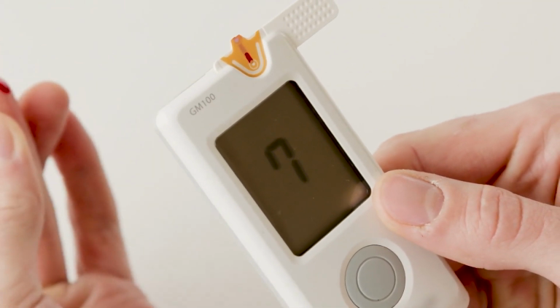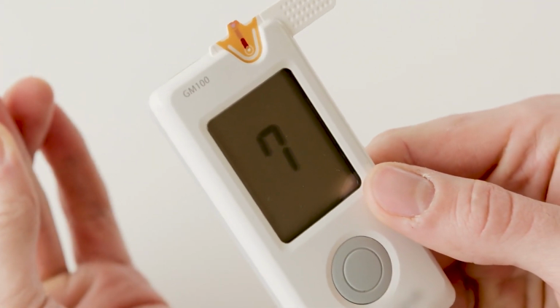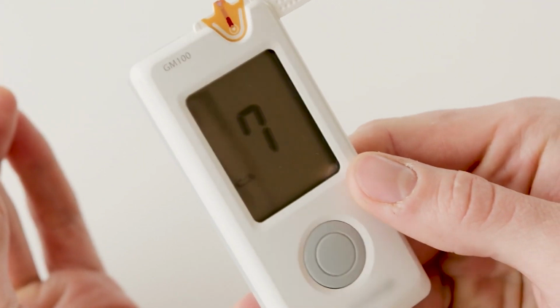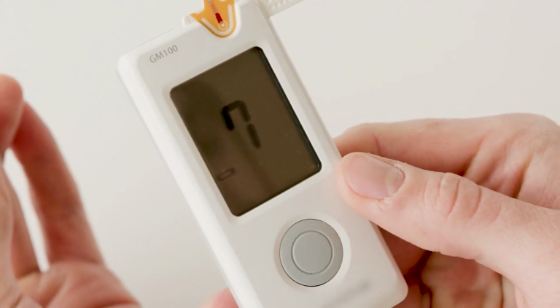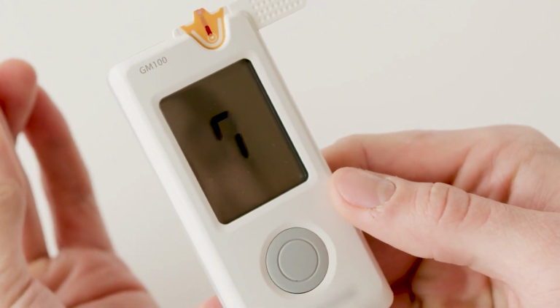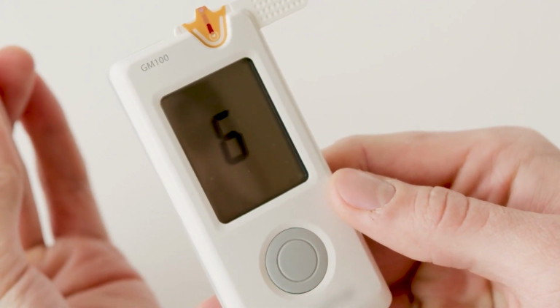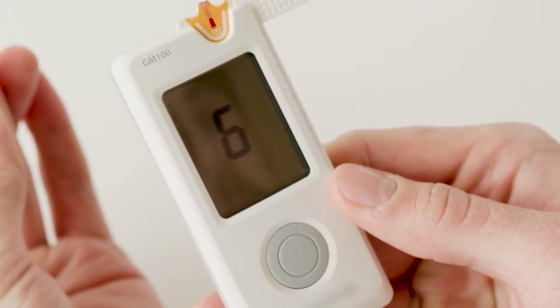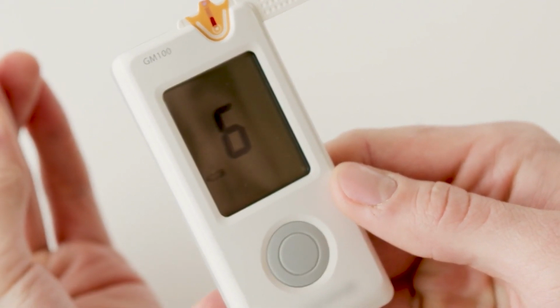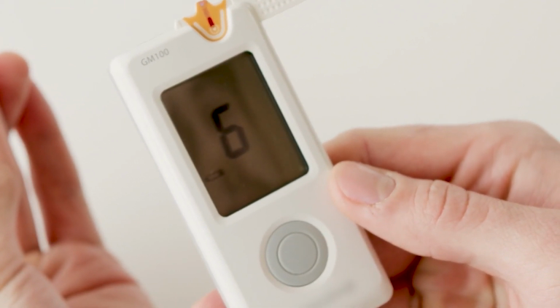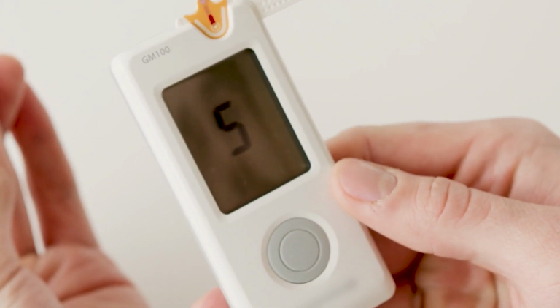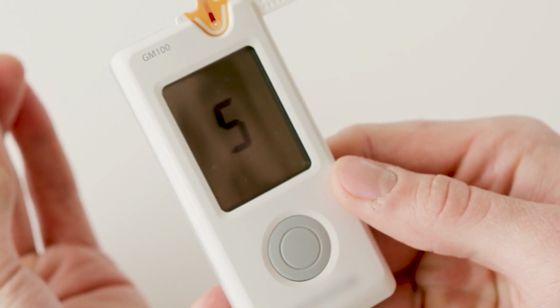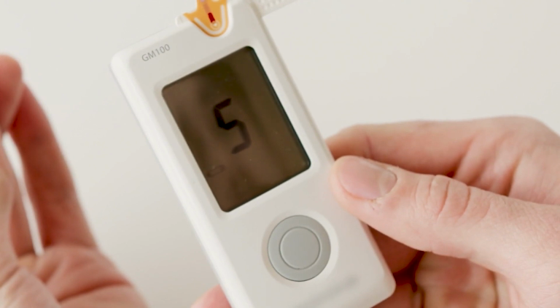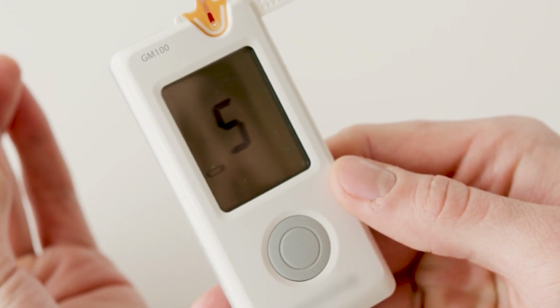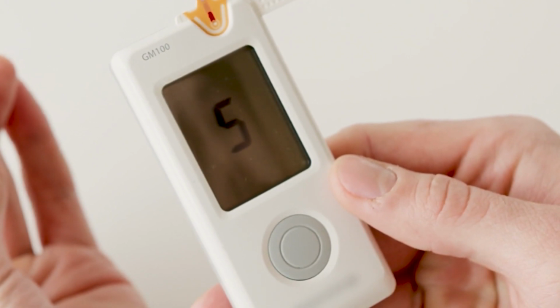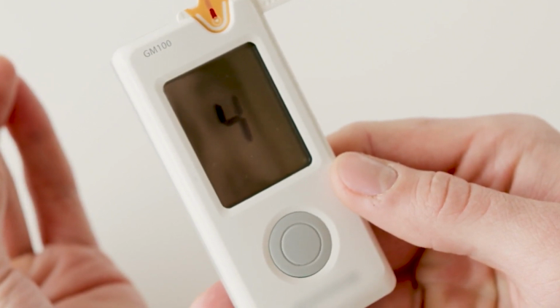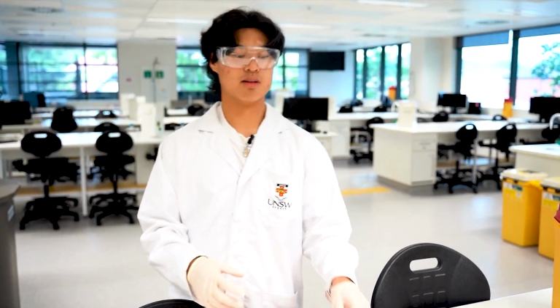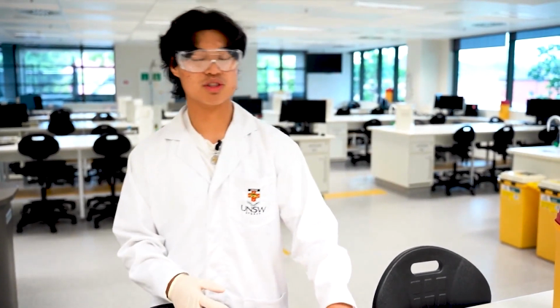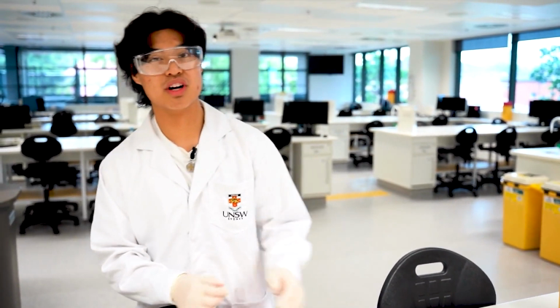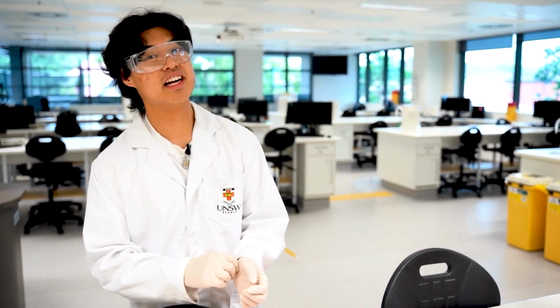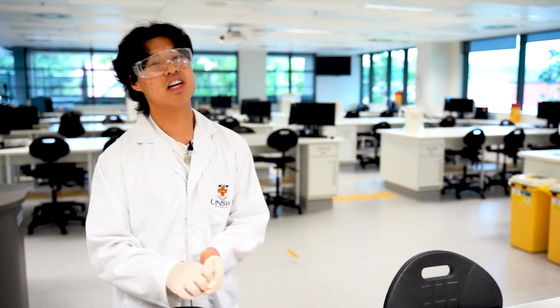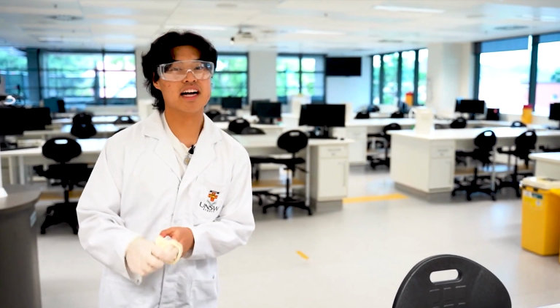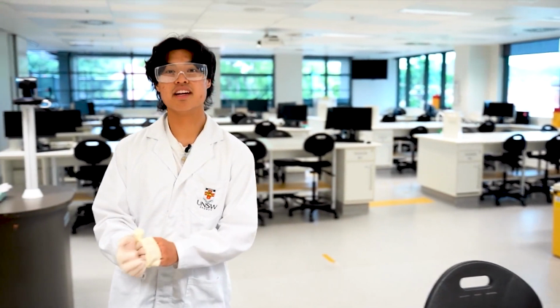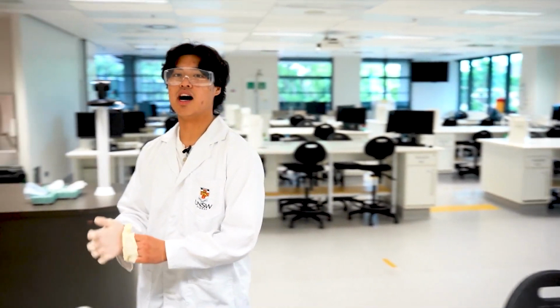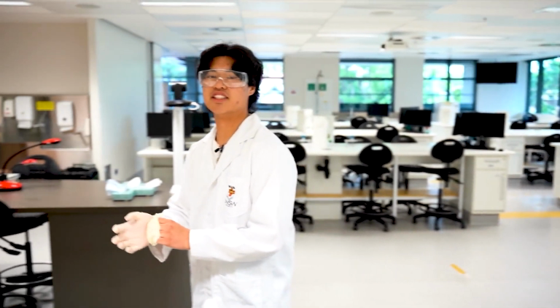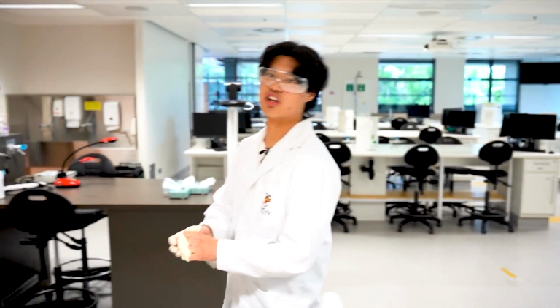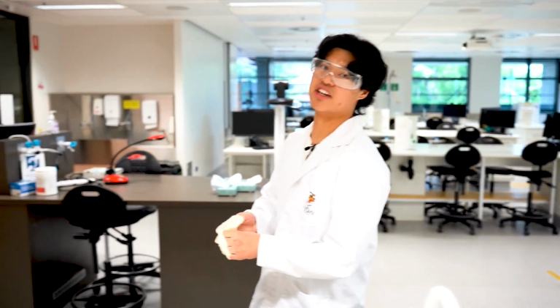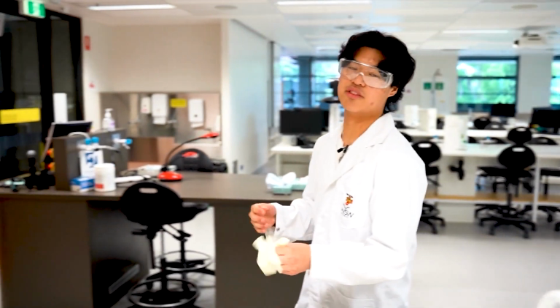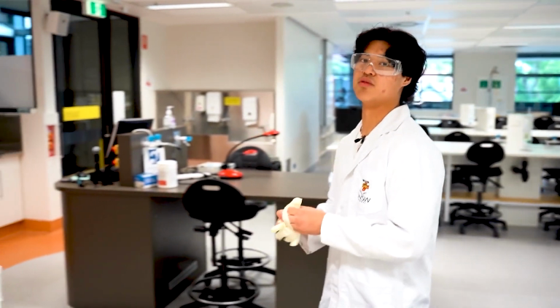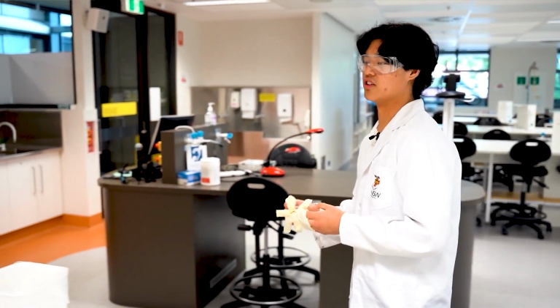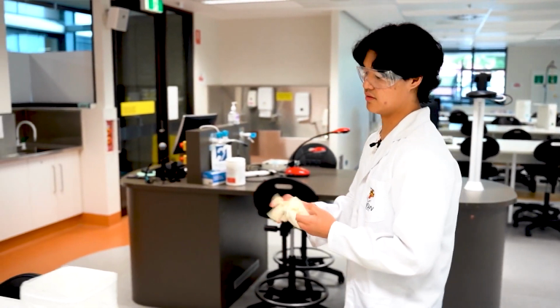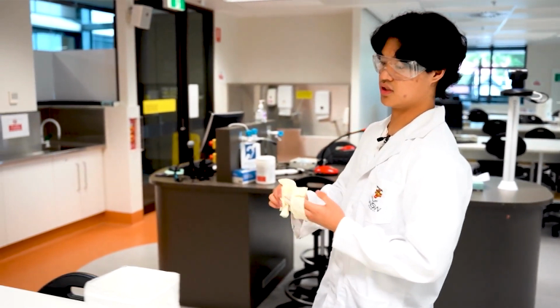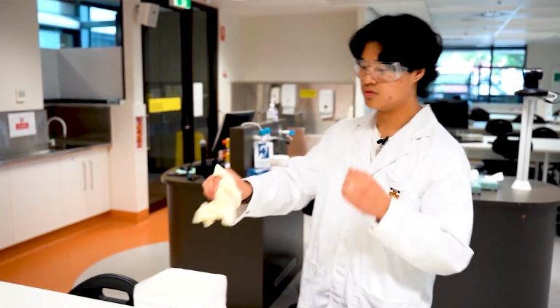For normal glucose levels, the reading should be around four to six millimoles per liter, which indicates a healthy glucose range.